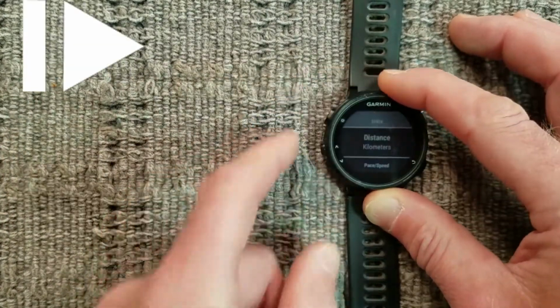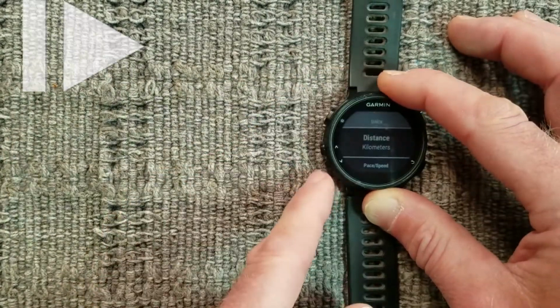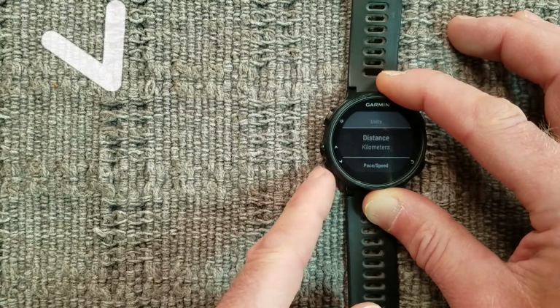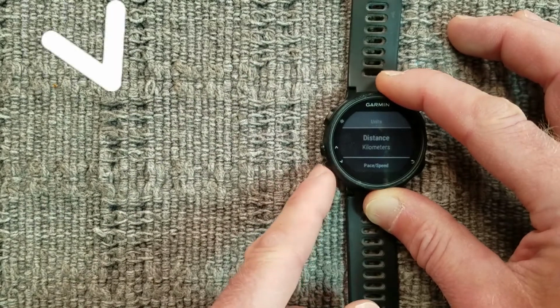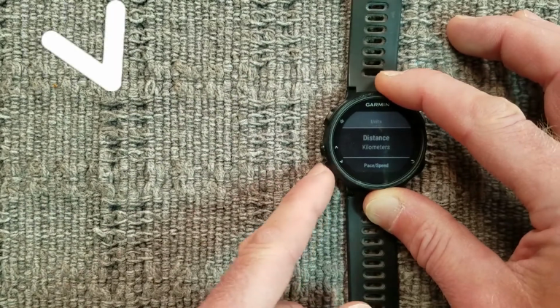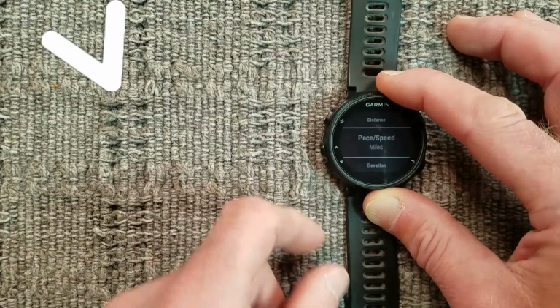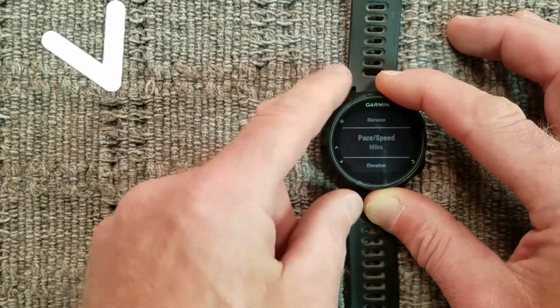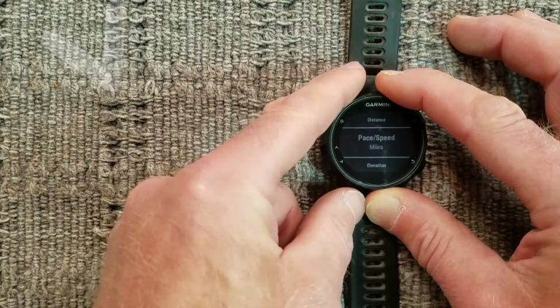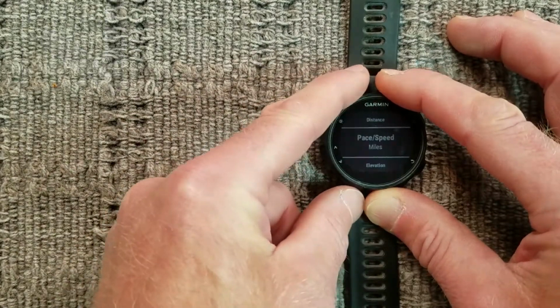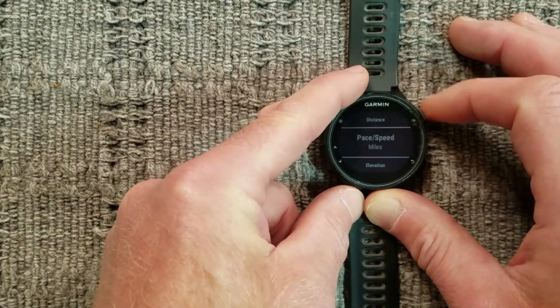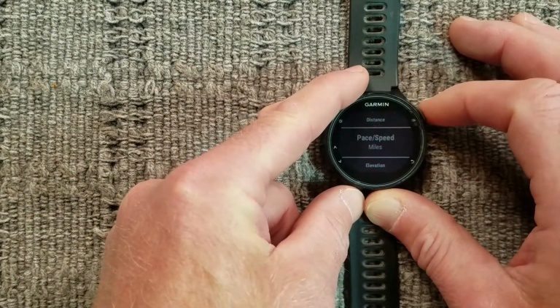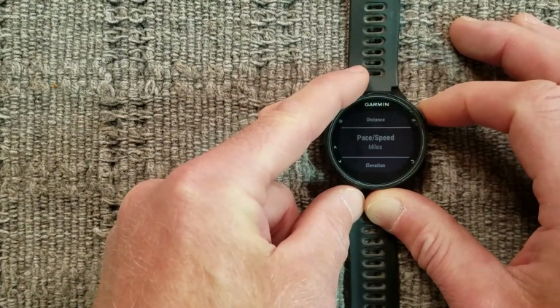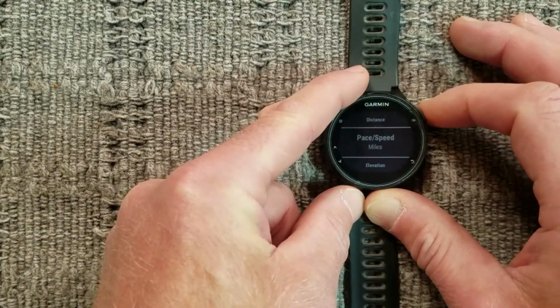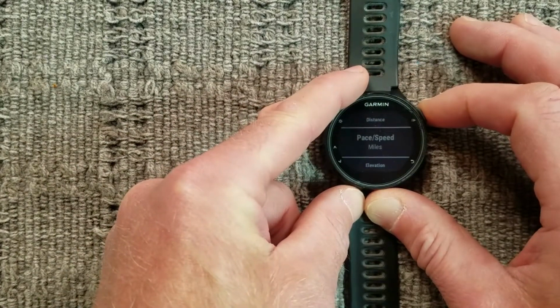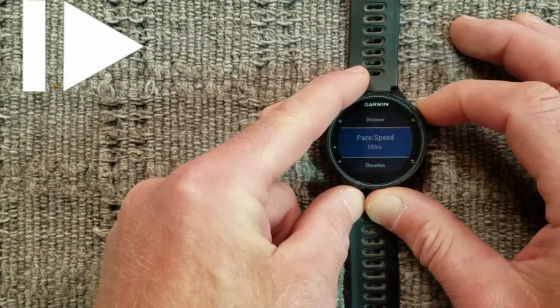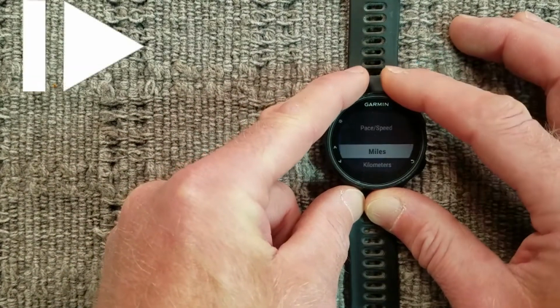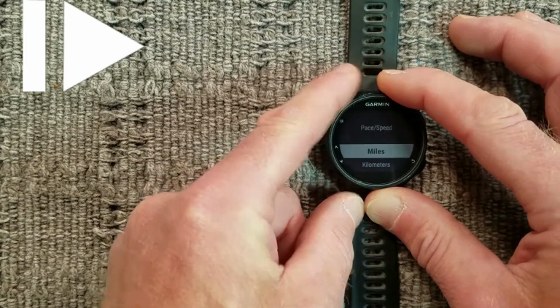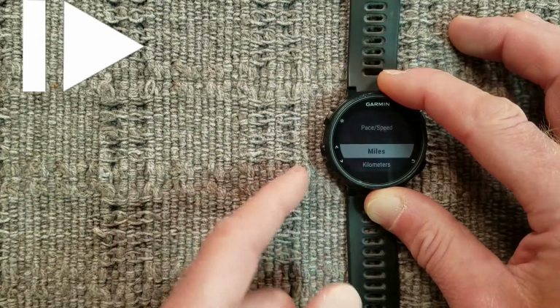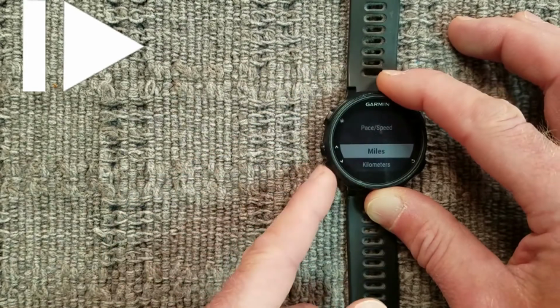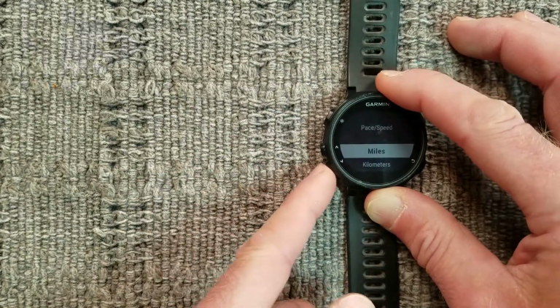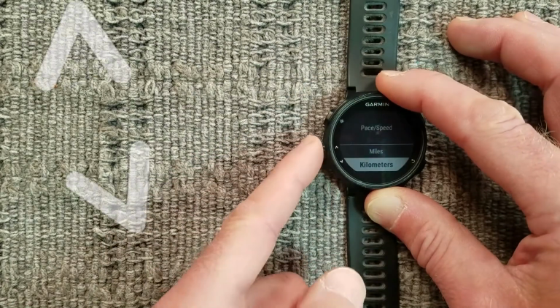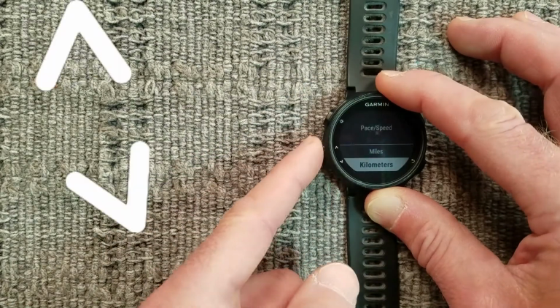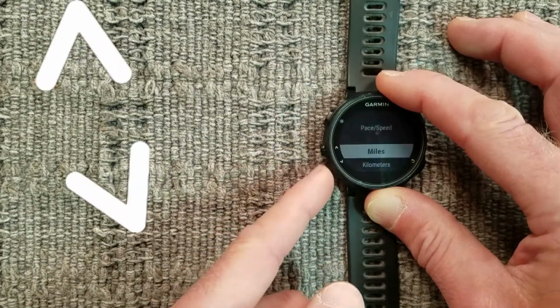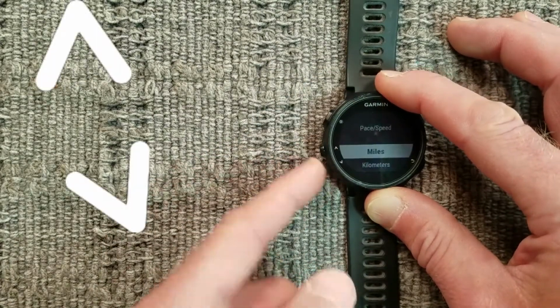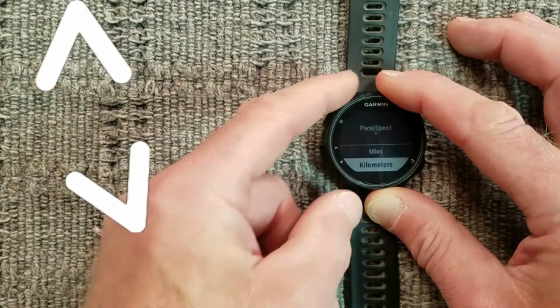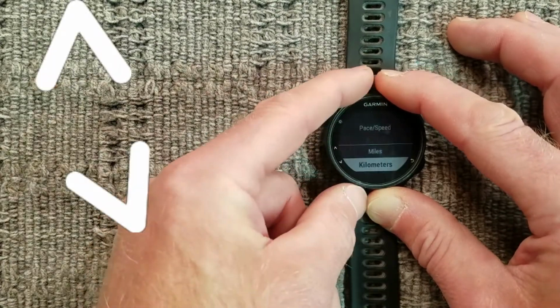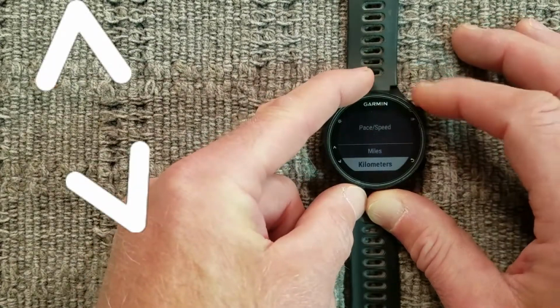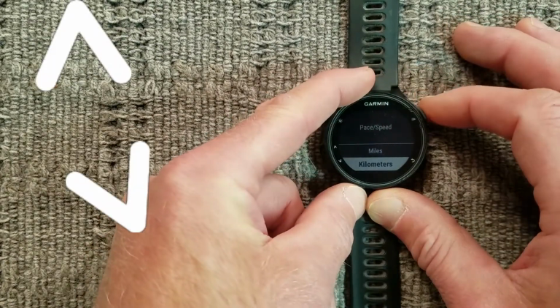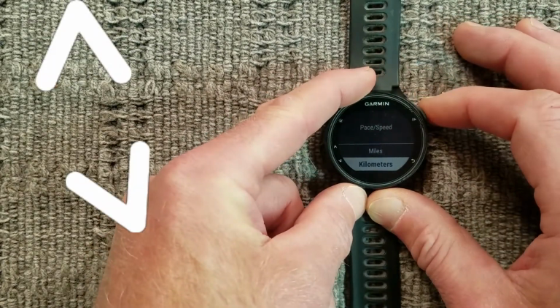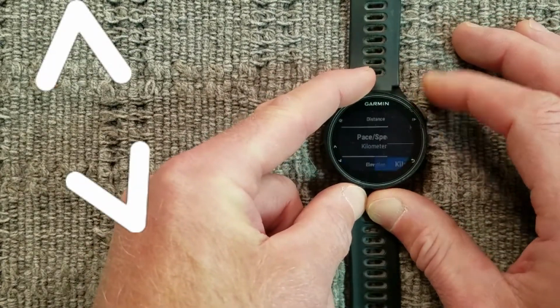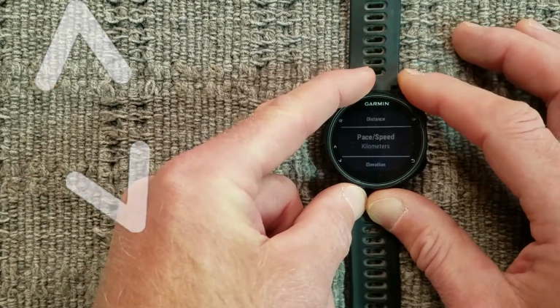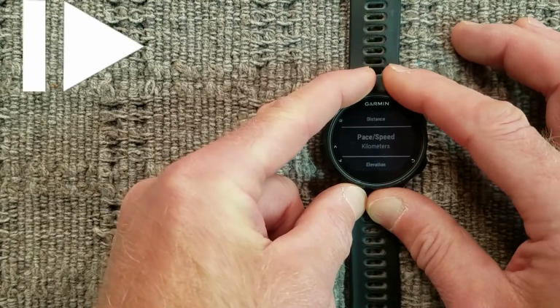Press the down arrow button. For pace and speed, press Enter and select between miles and kilometers using the arrow buttons. Hit Enter.